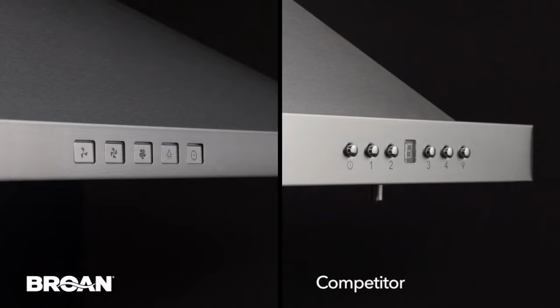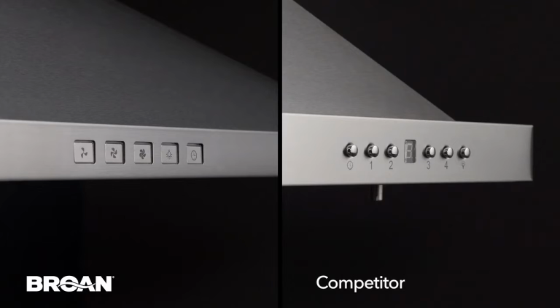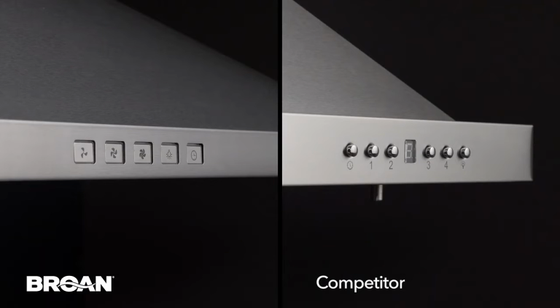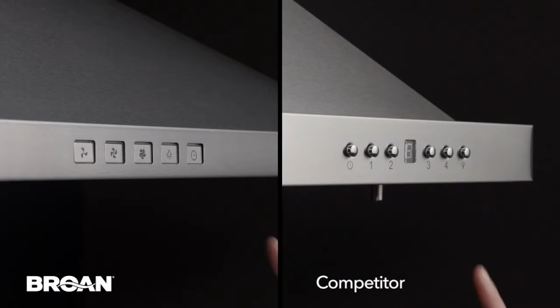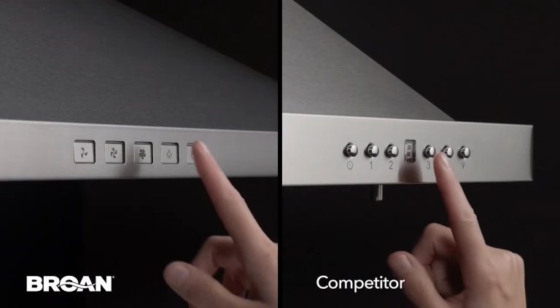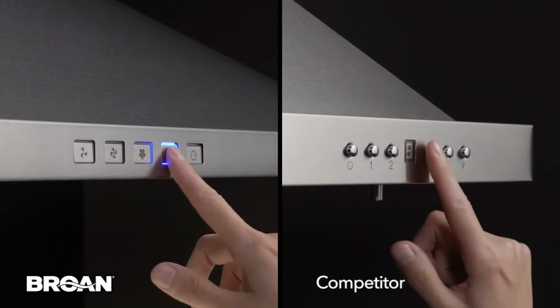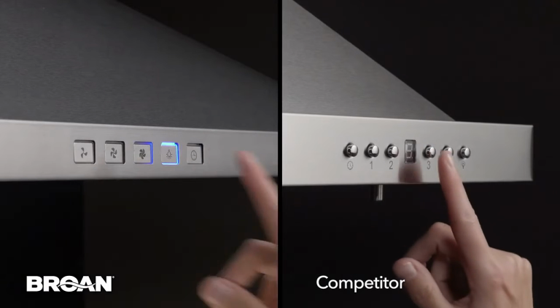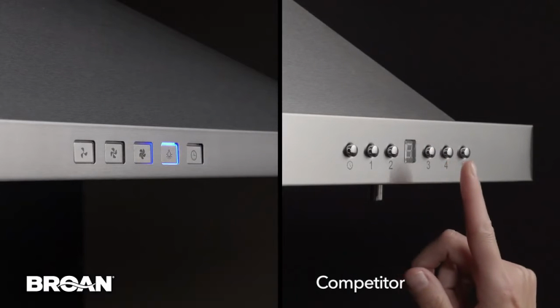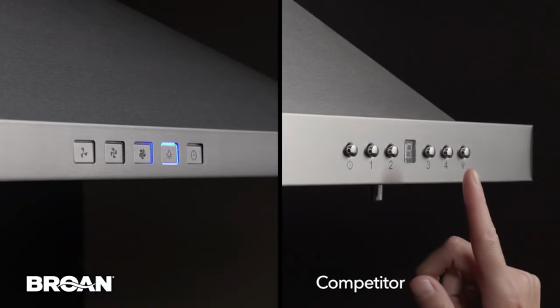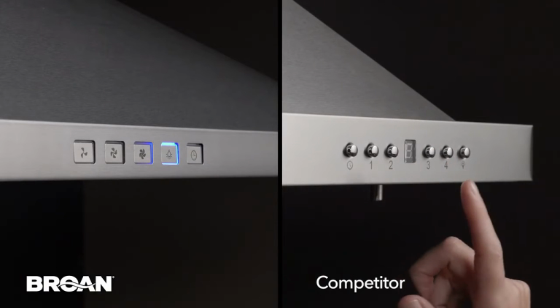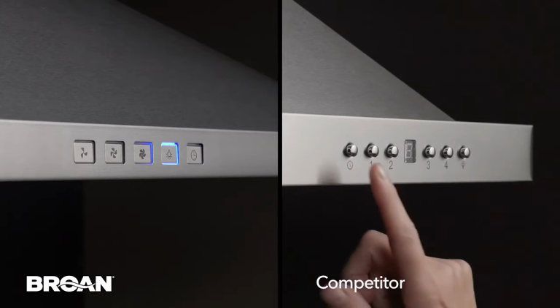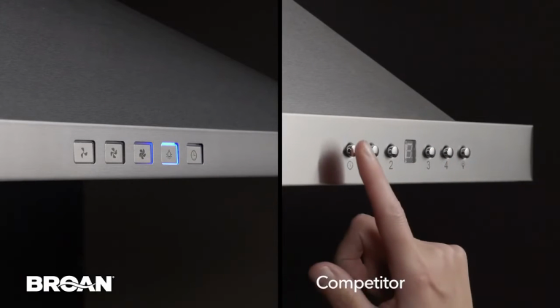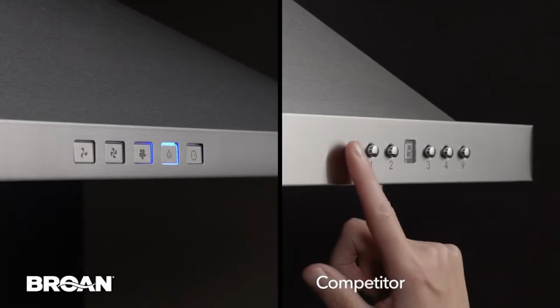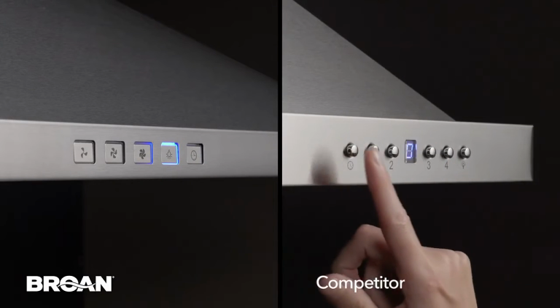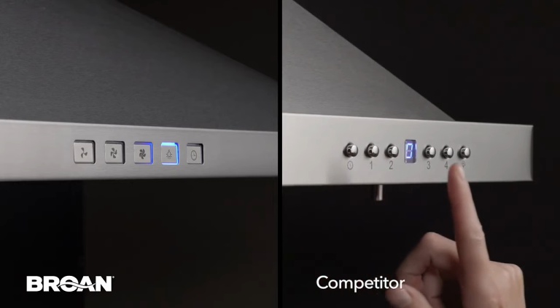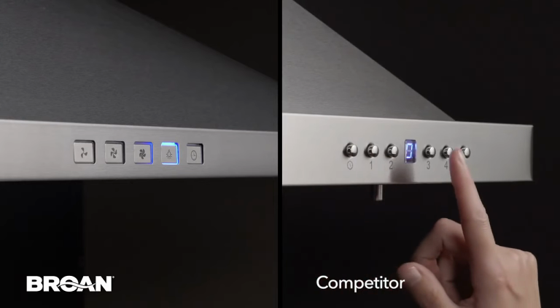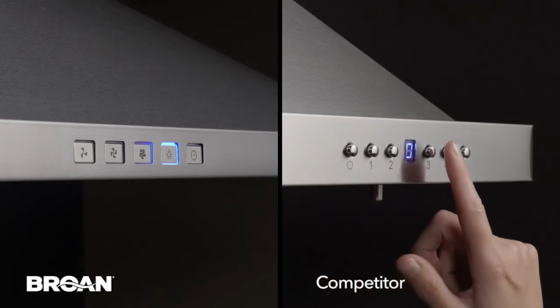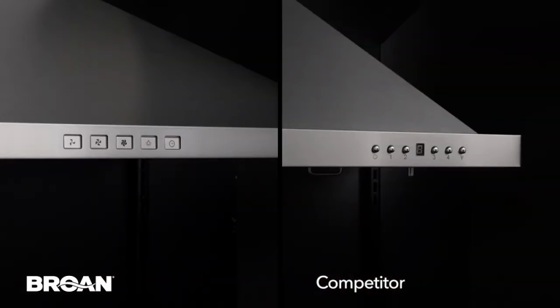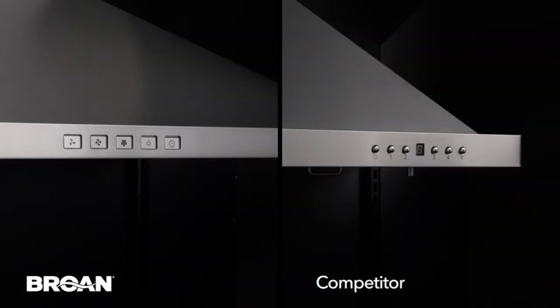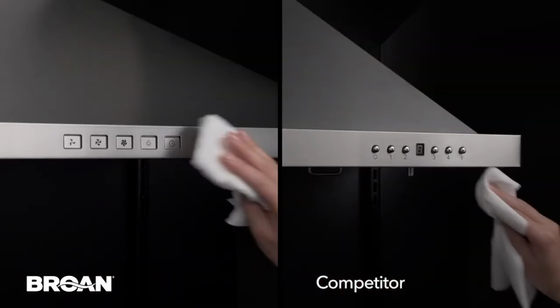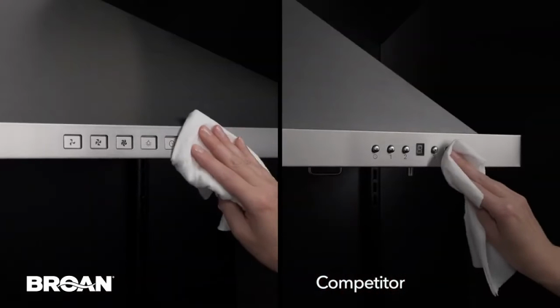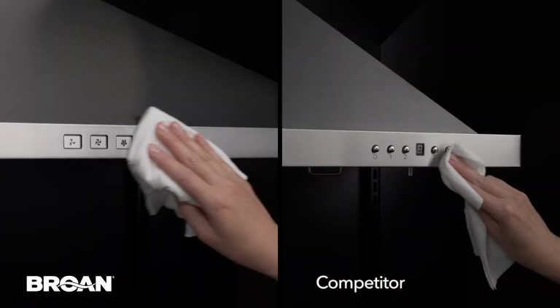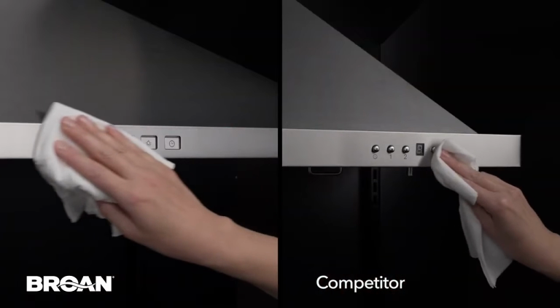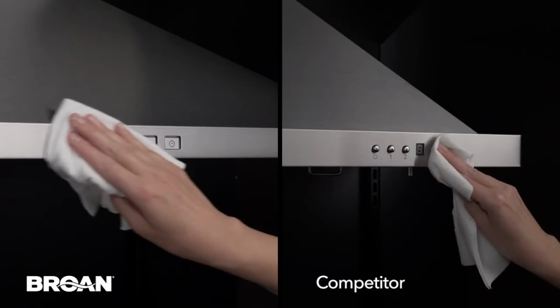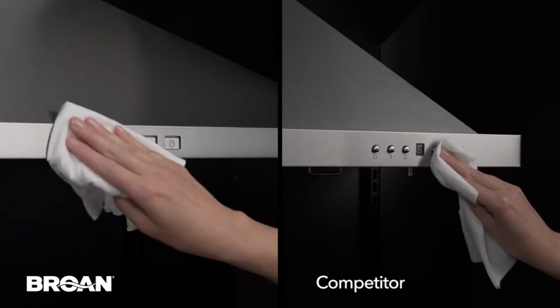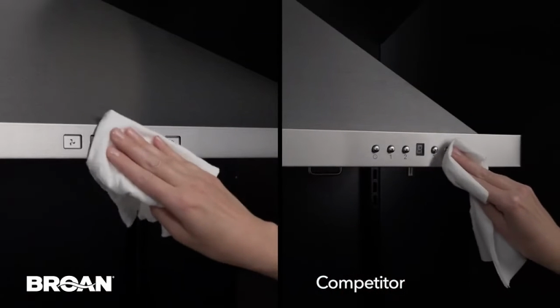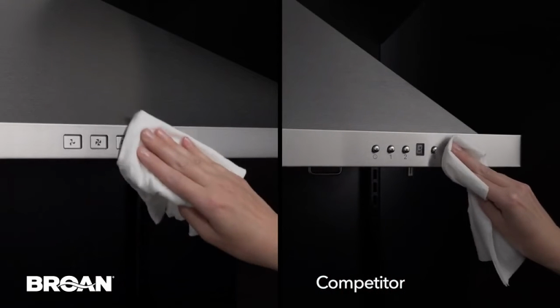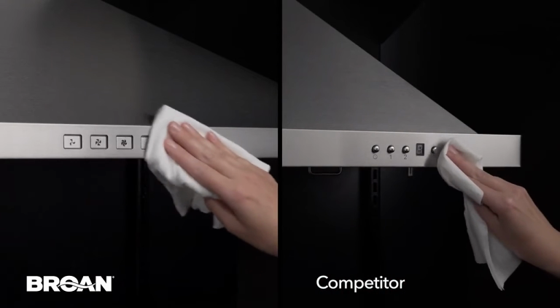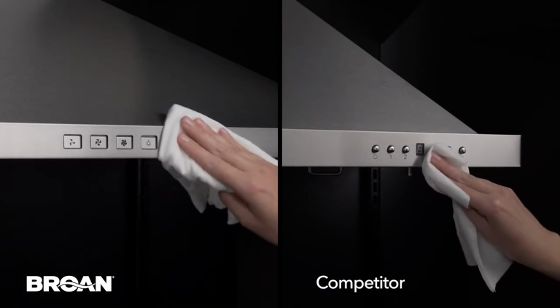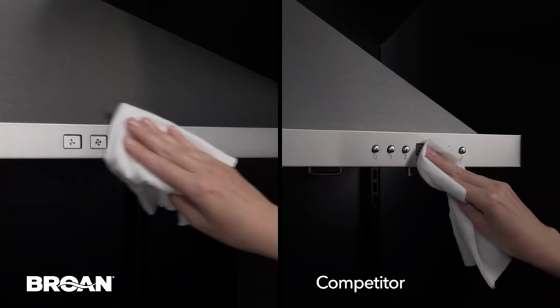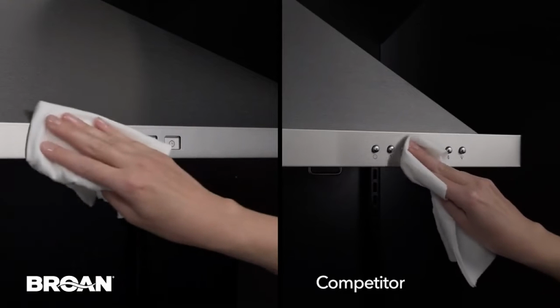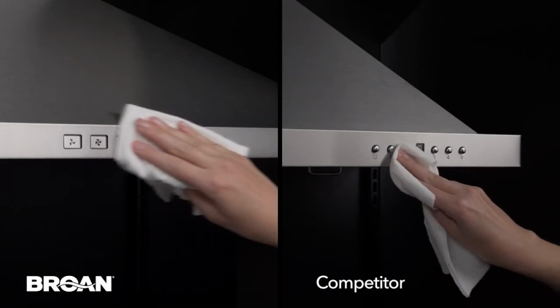Brone's new line of chimney hoods include easy-to-use soft touch controls with backlit identification. The sleek design allows for ease of cleaning with controls that are flush with the side of the hood's surface.